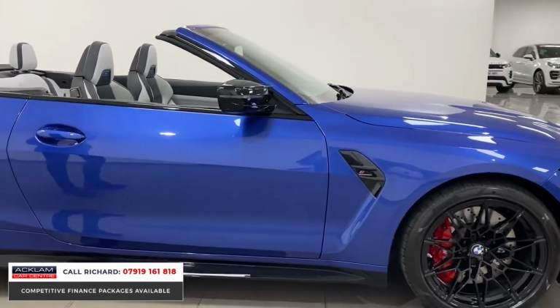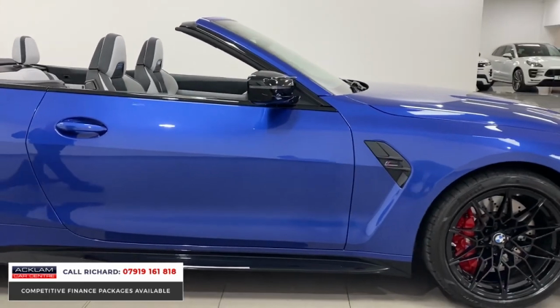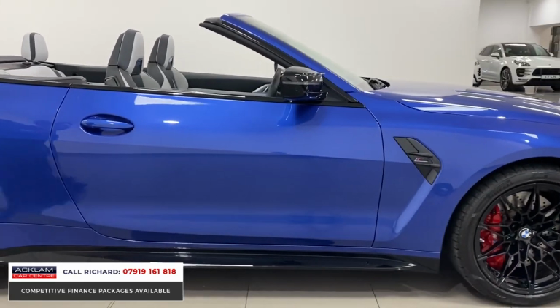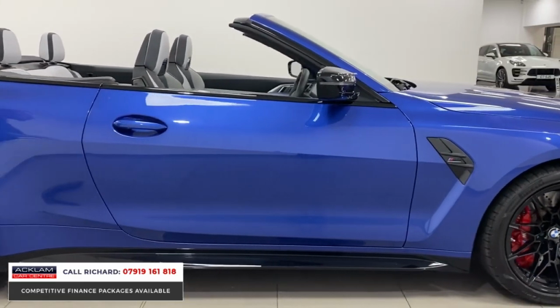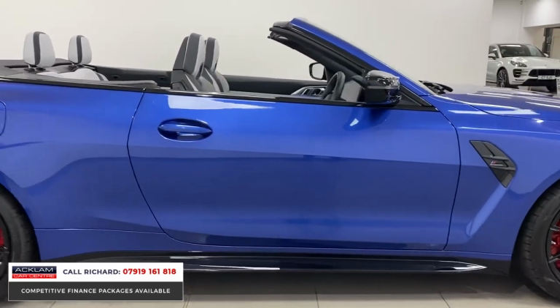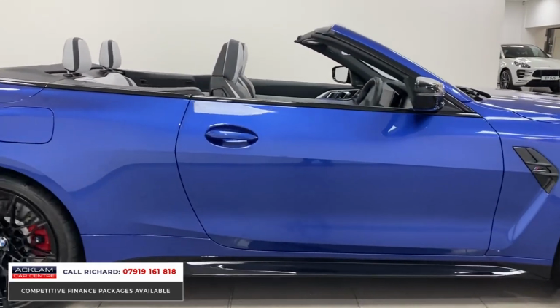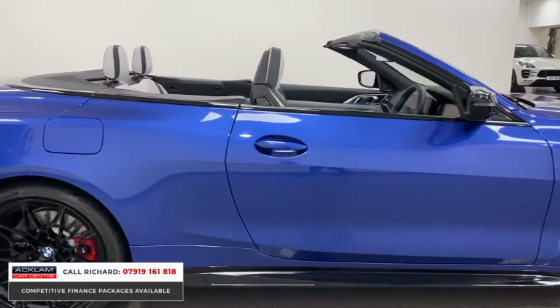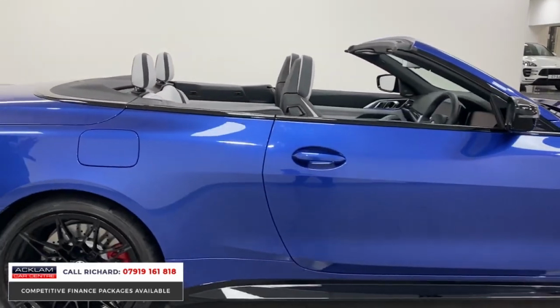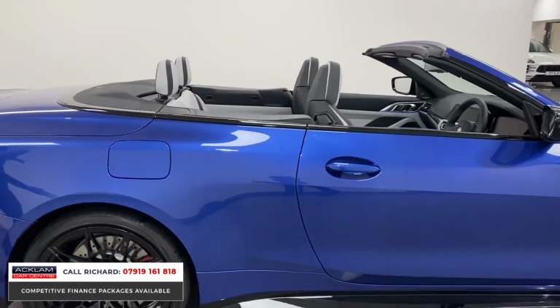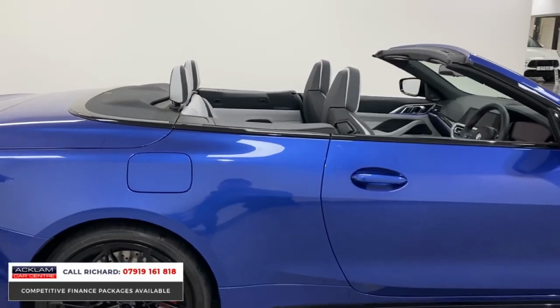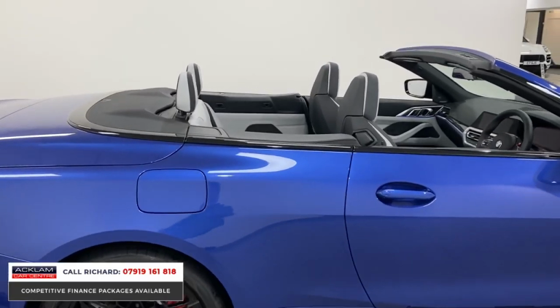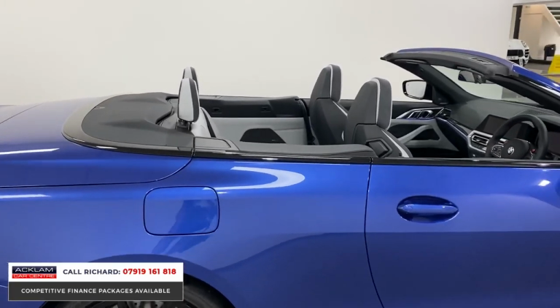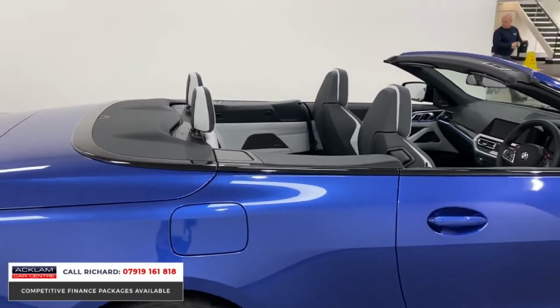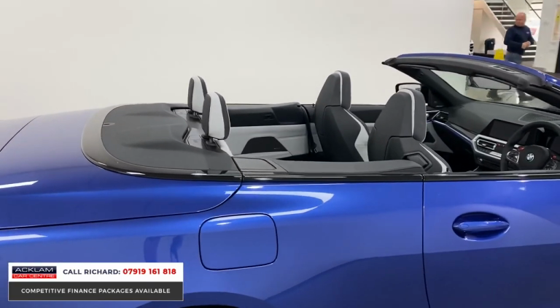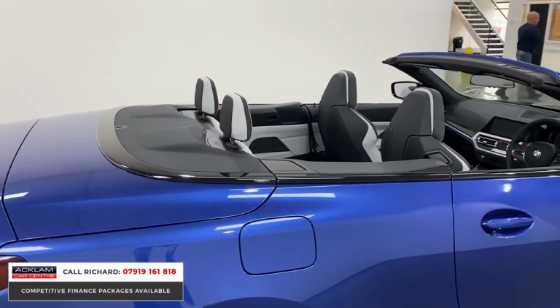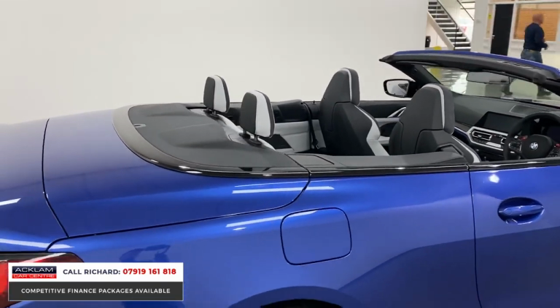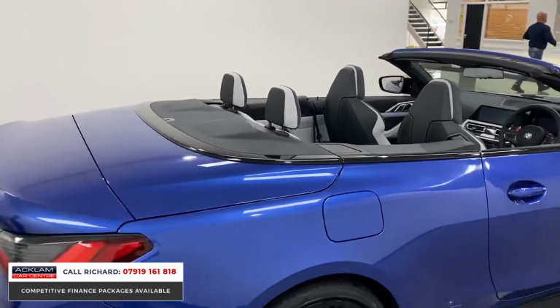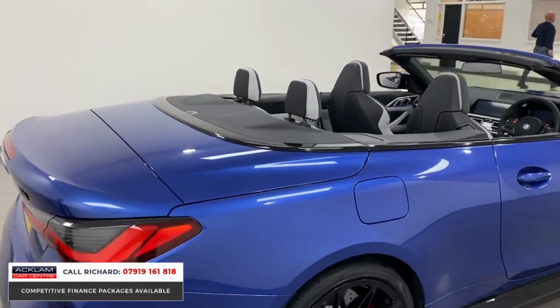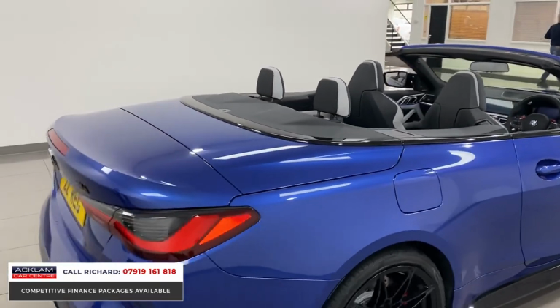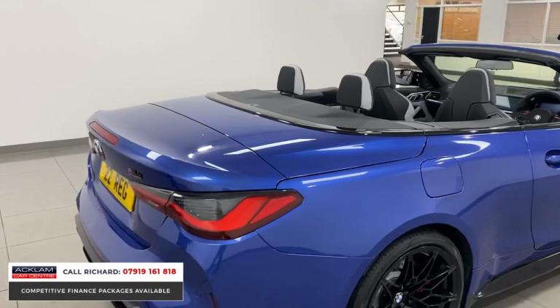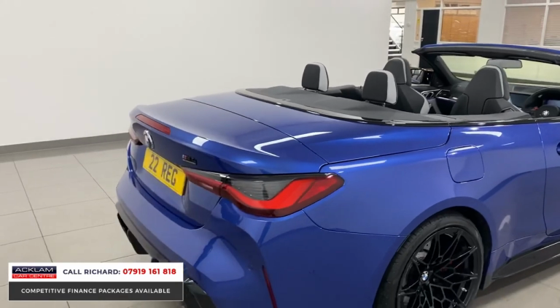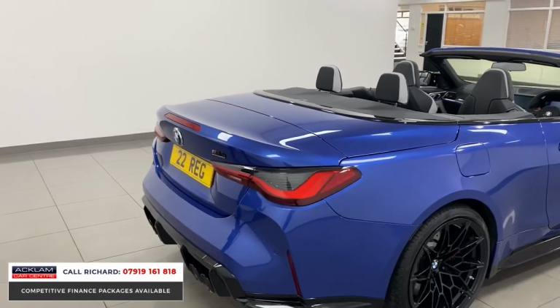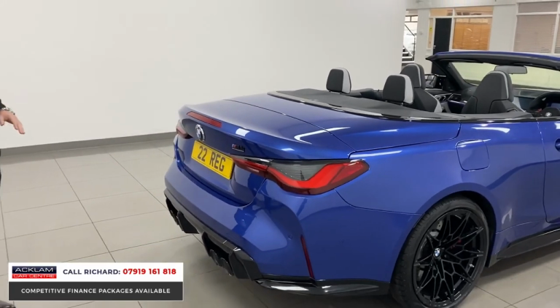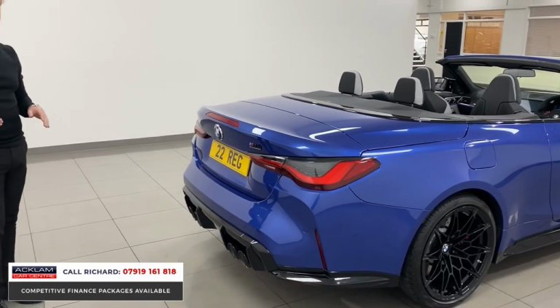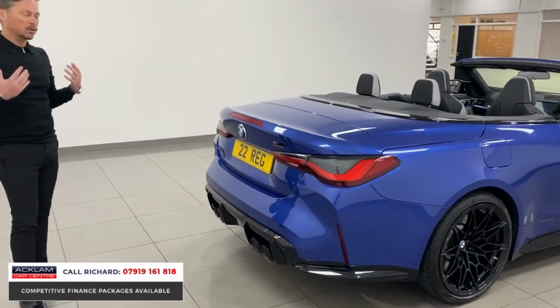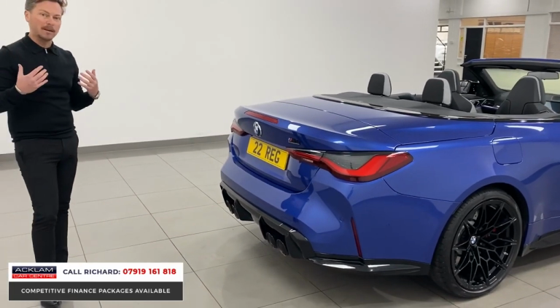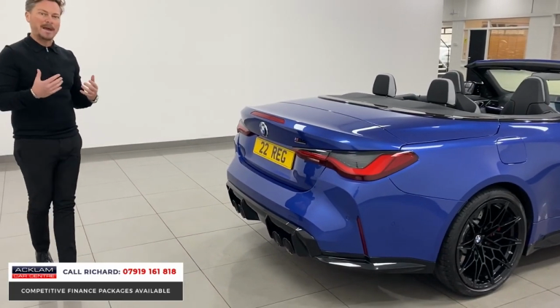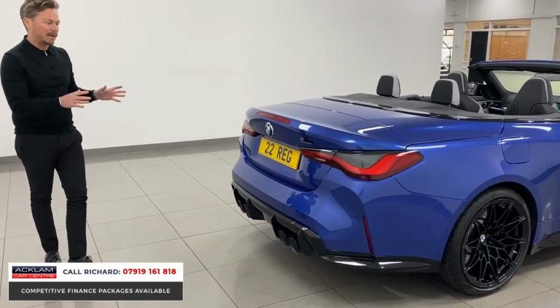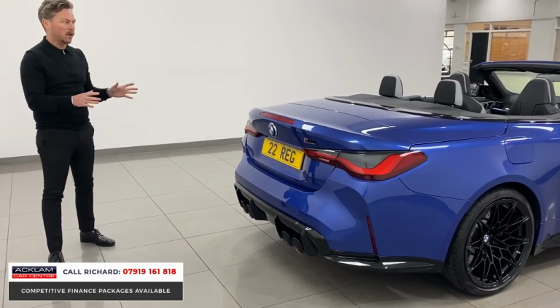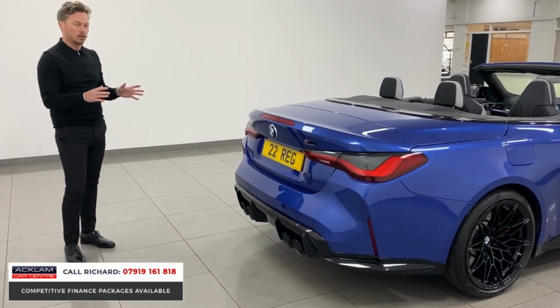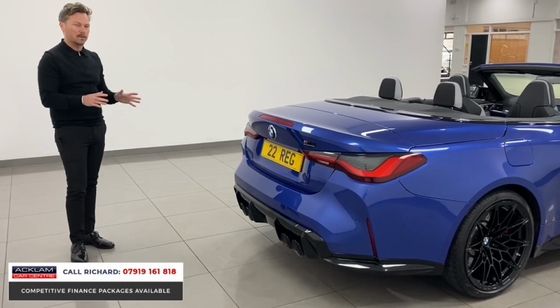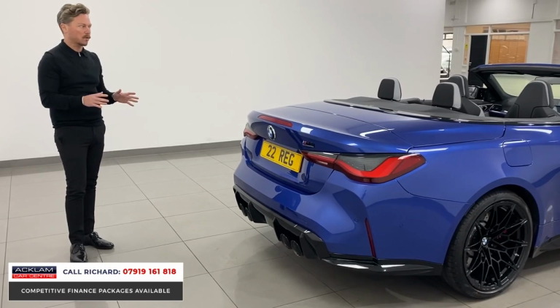This car now has a soft roof, which I do like on the convertible. The Four Series of old had the hard roof and now they've gone back to the softer roof, which is lighter weight — it obviously increases performance, but for me it also looks better. This is how a convertible should look, with a soft roof.